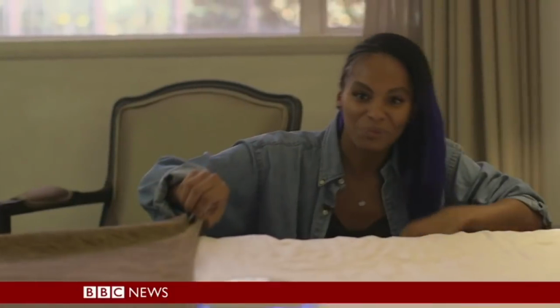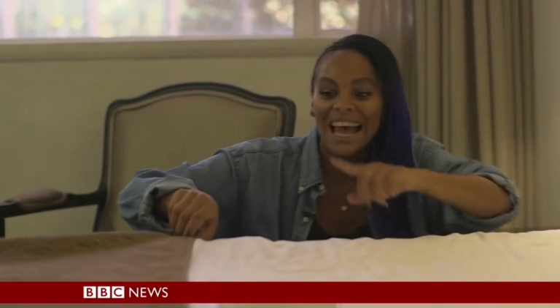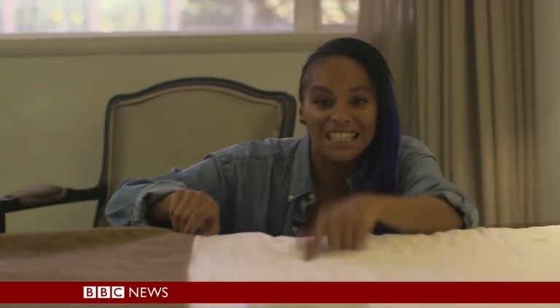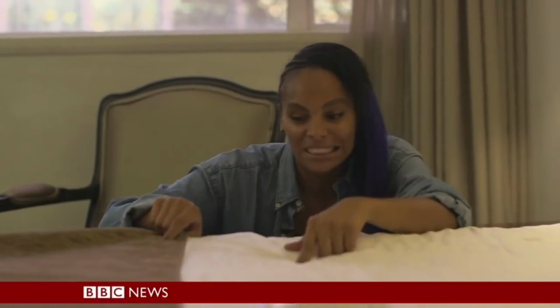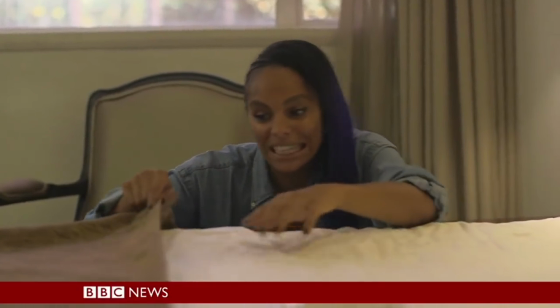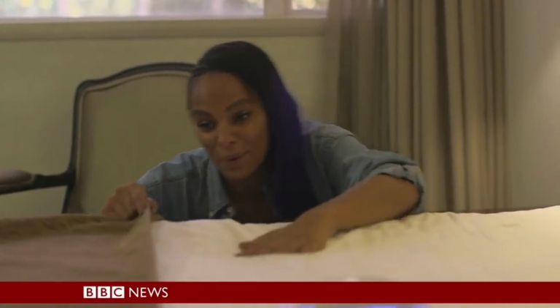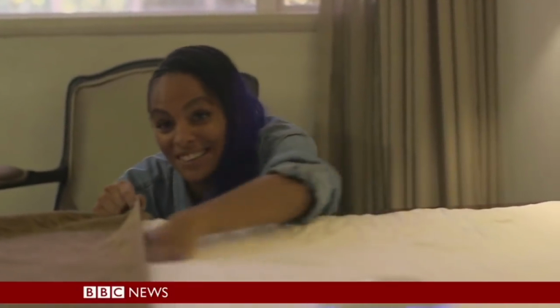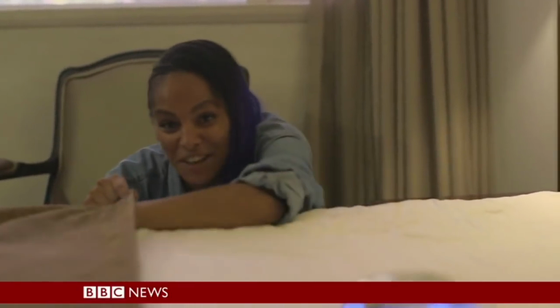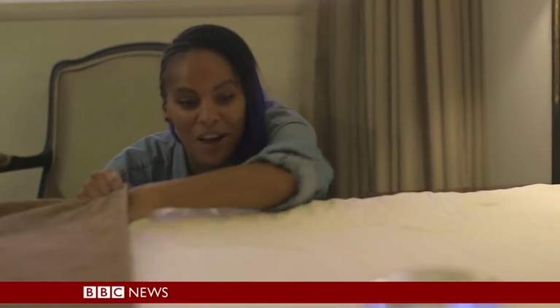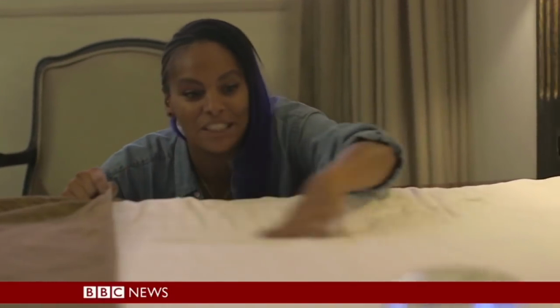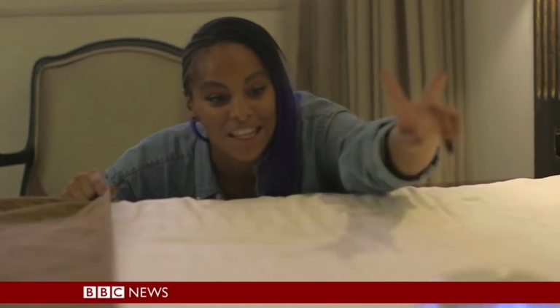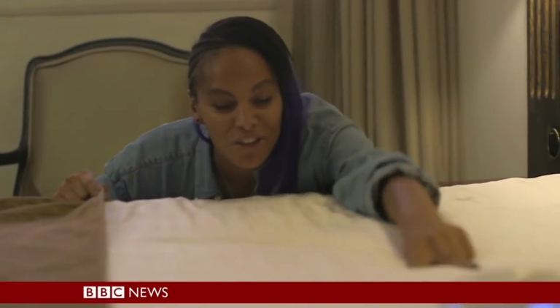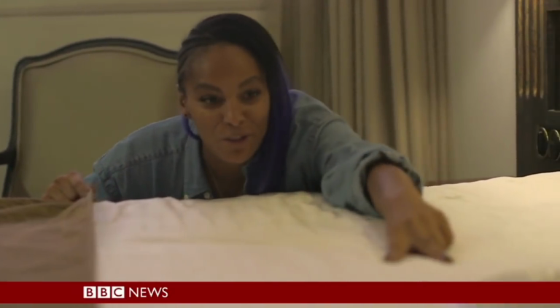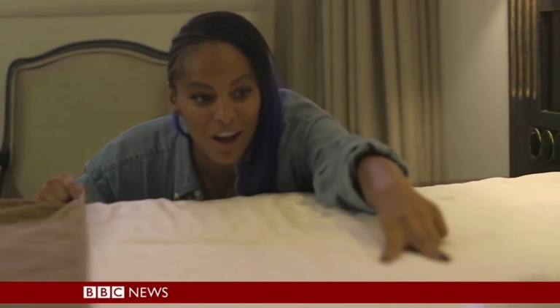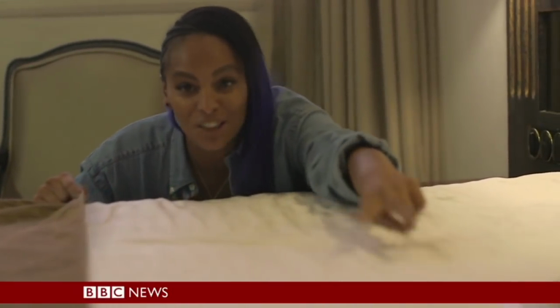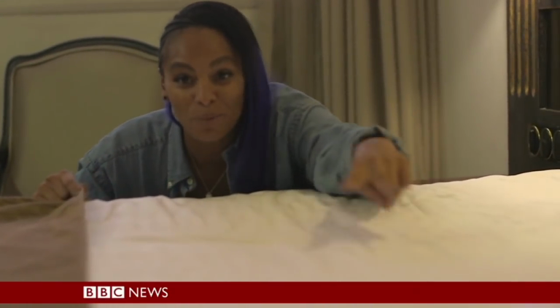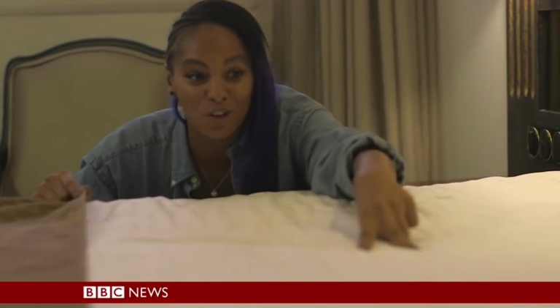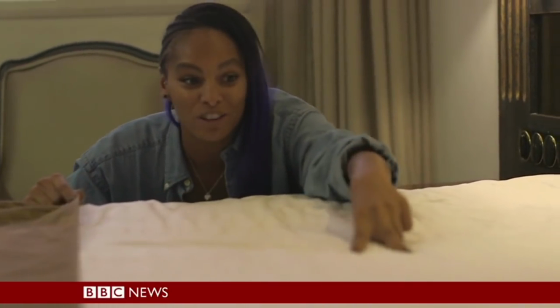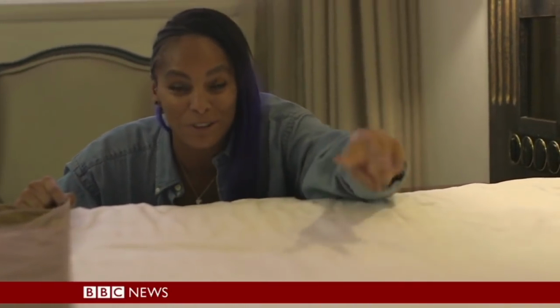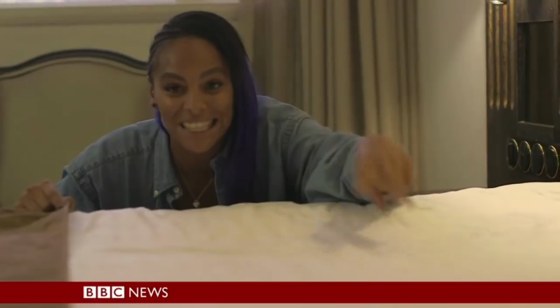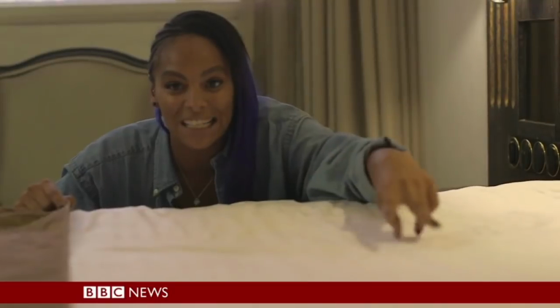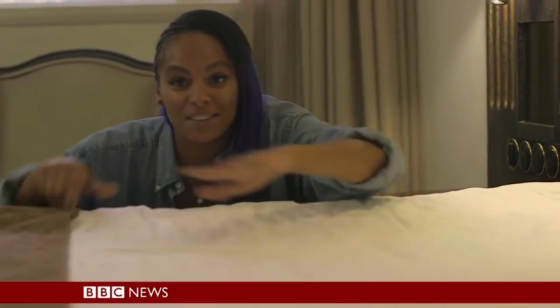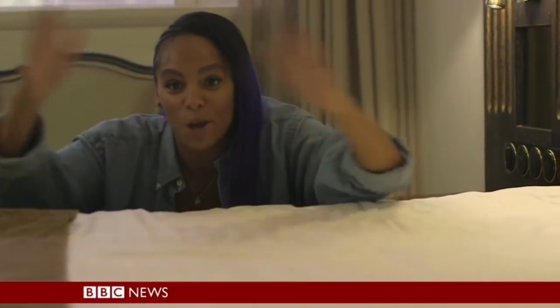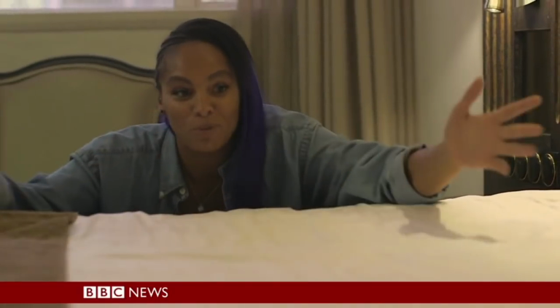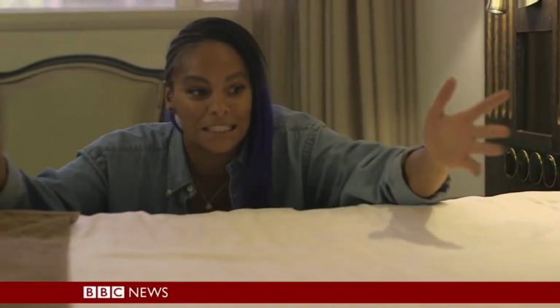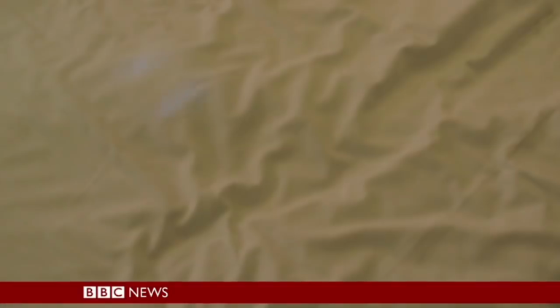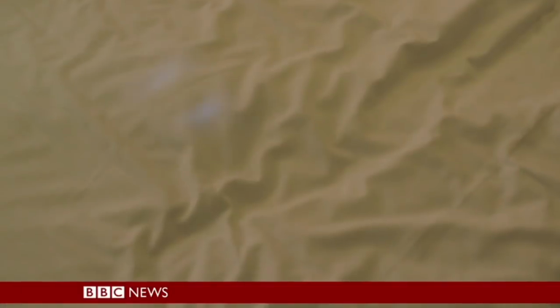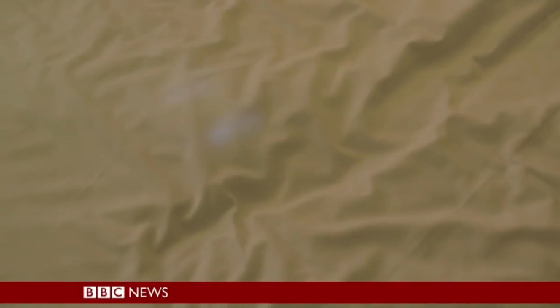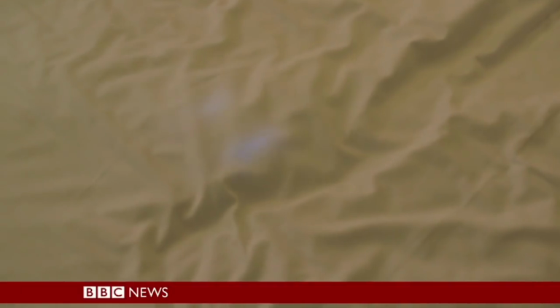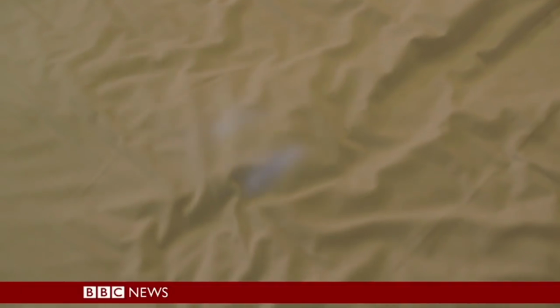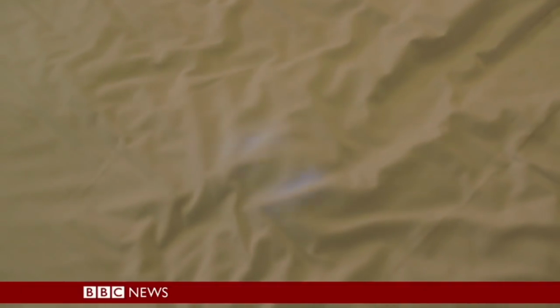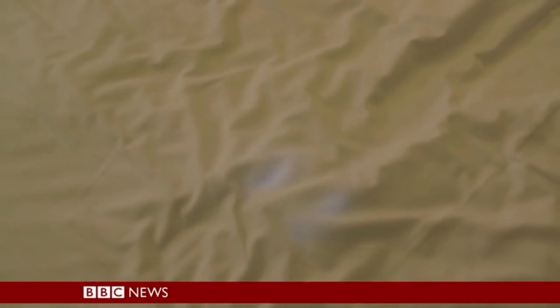Interestingly, when it went underneath the covers, the UV lights at the top turned on, so it knows exactly when it's in an open space and when it's covered, which I think is quite clever.